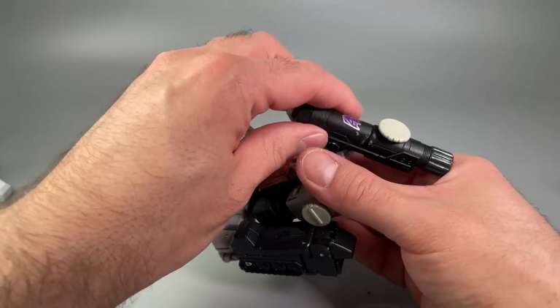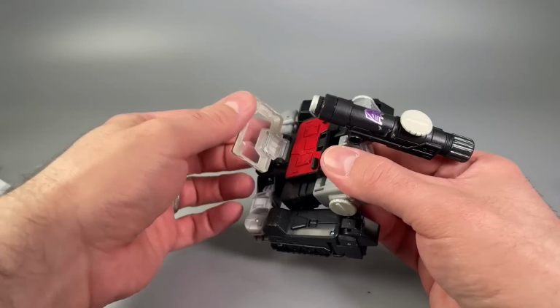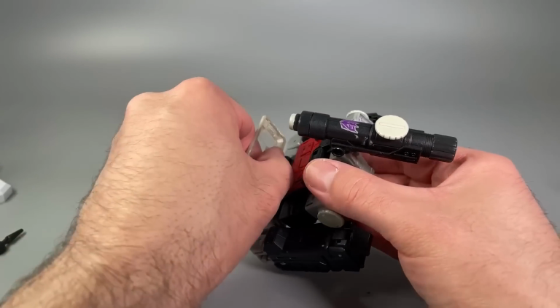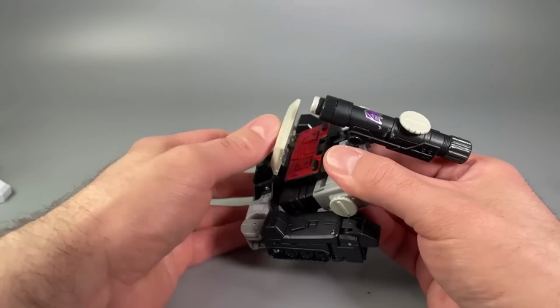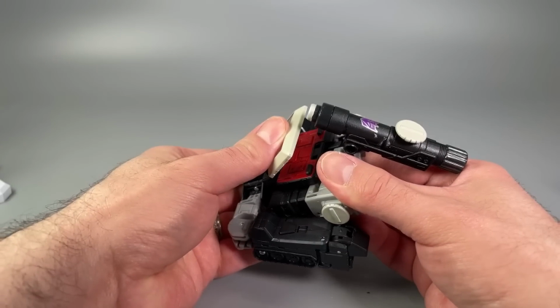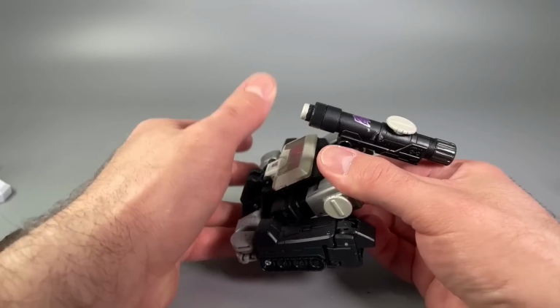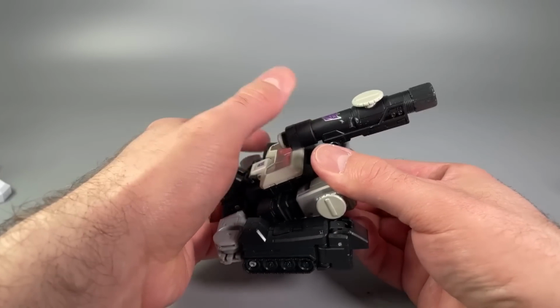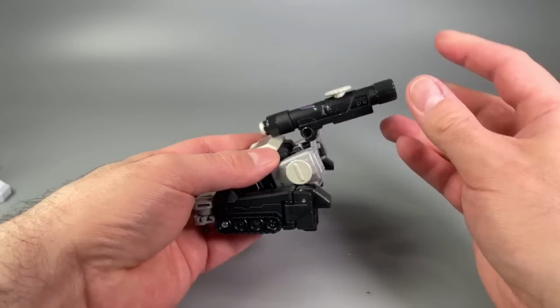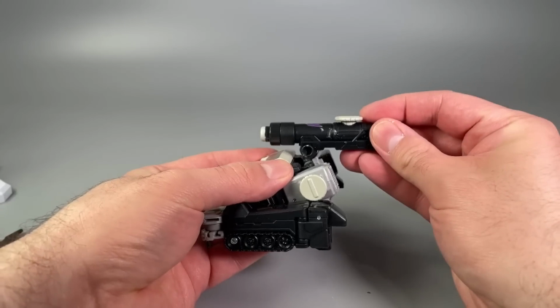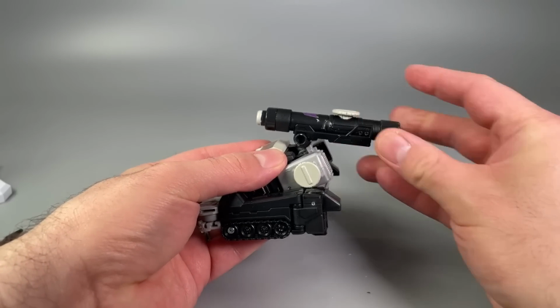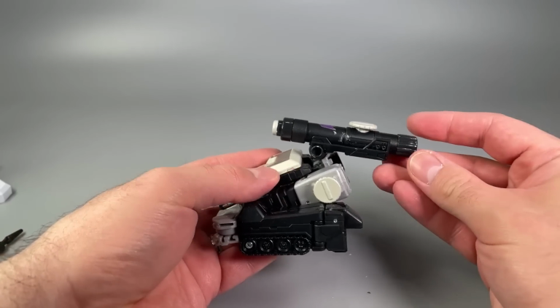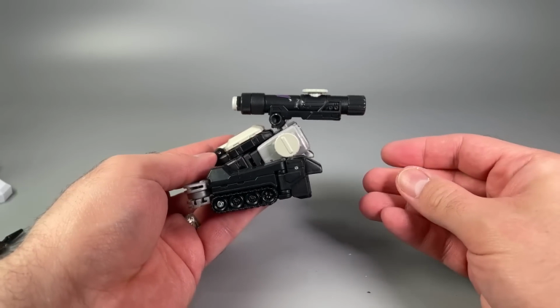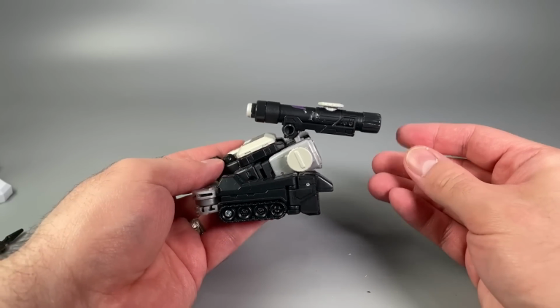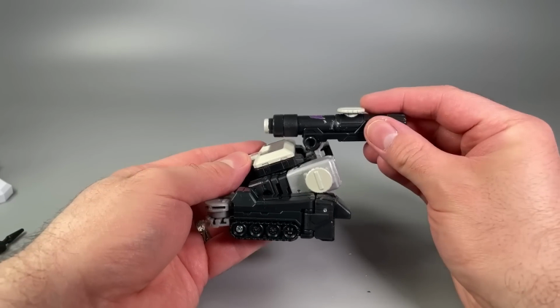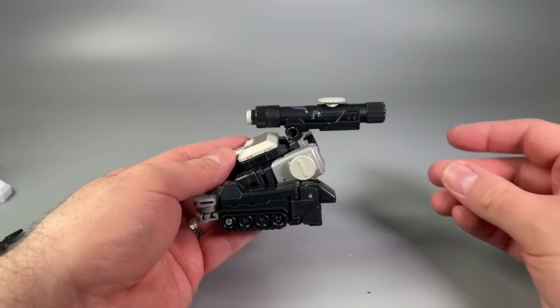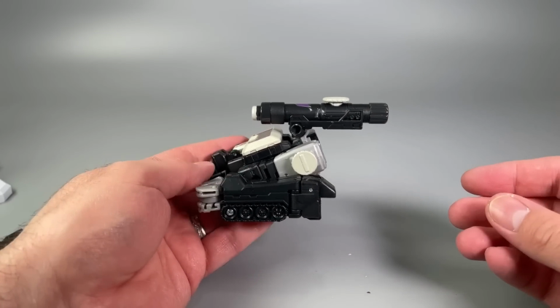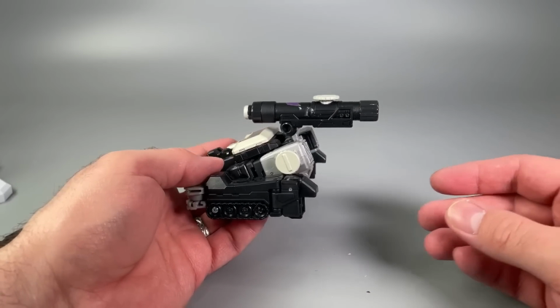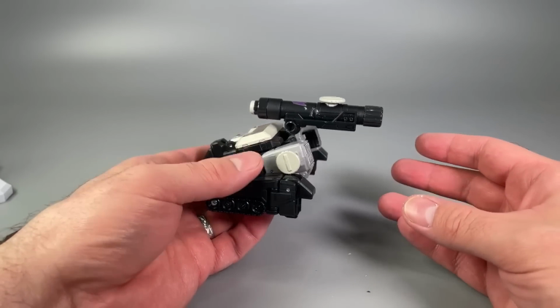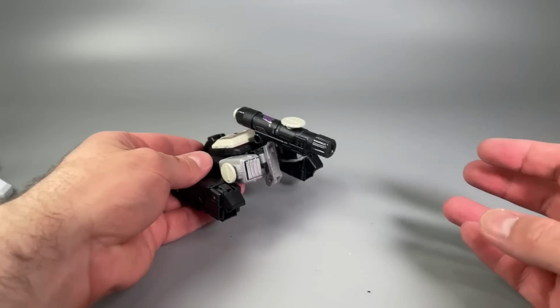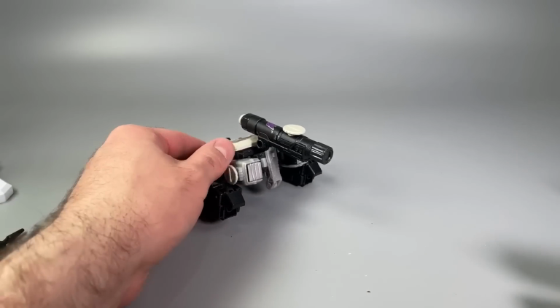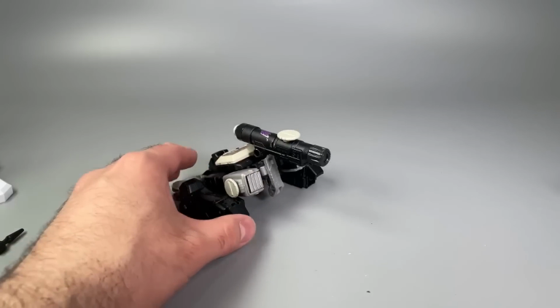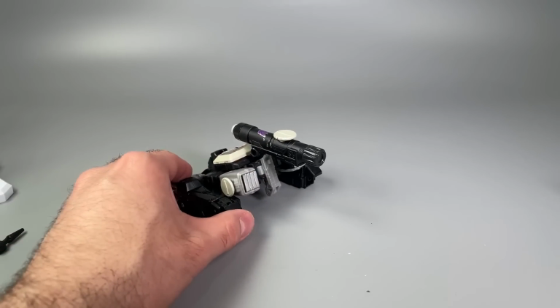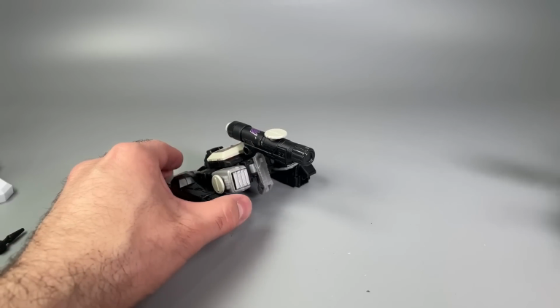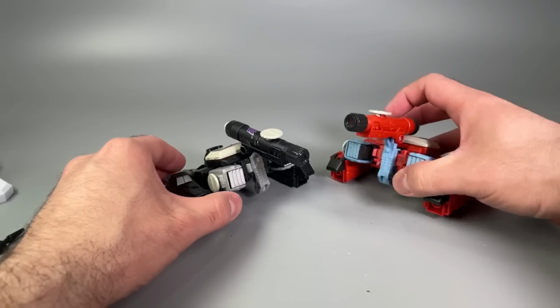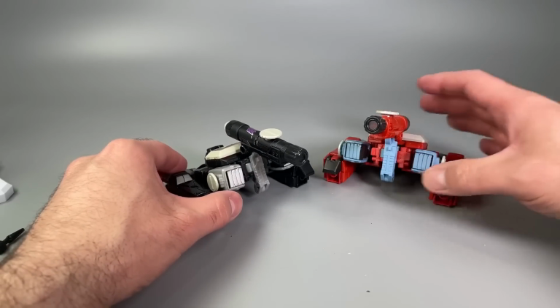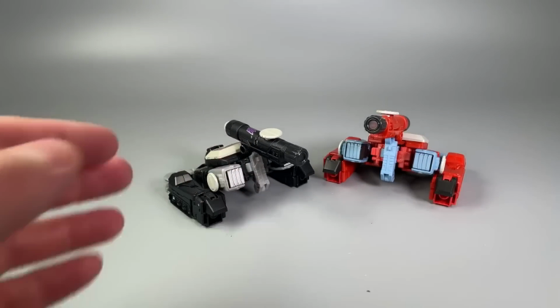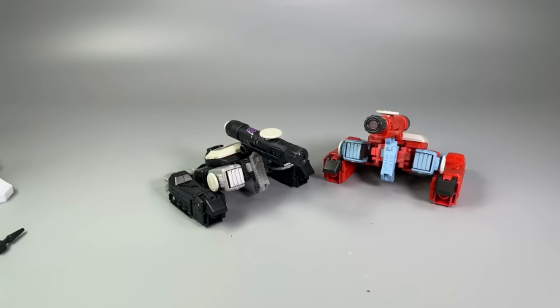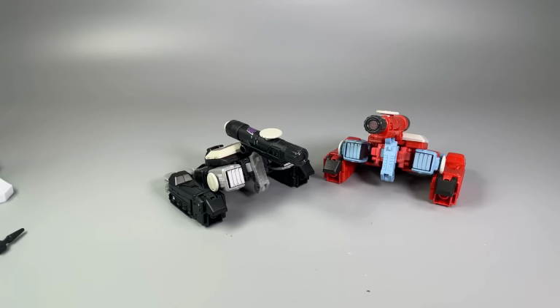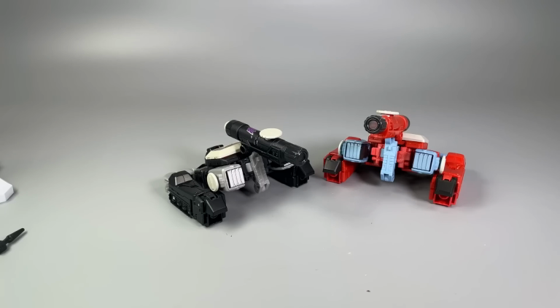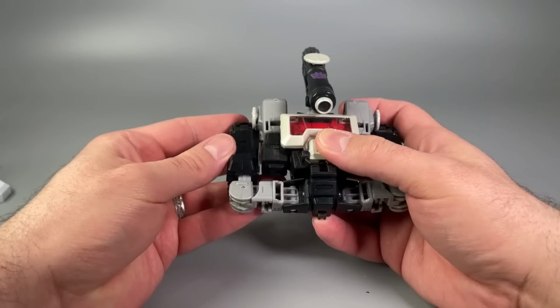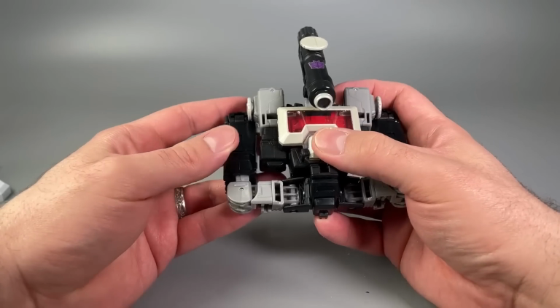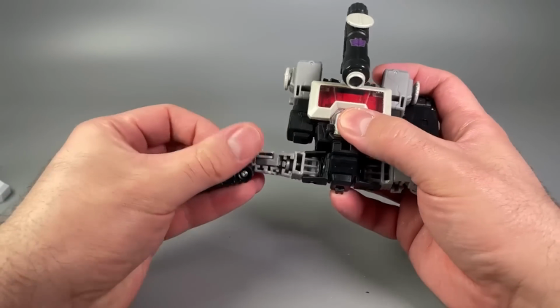It's a fun little tank mode. You can leave it as is or fold up the glass — either way it works well. Here are the two tank modes side by side and they both look great.